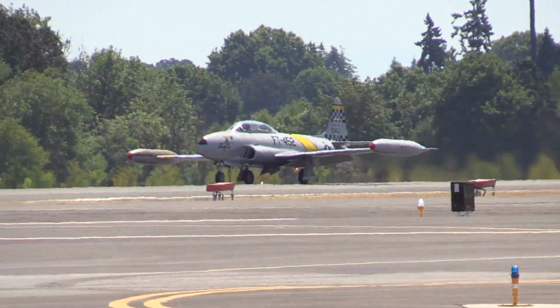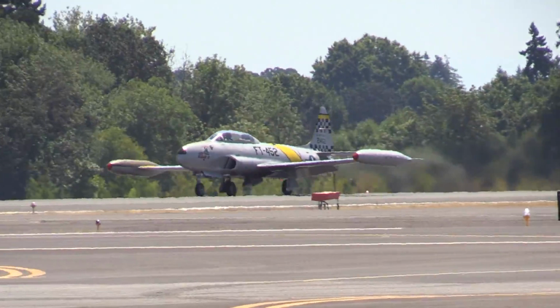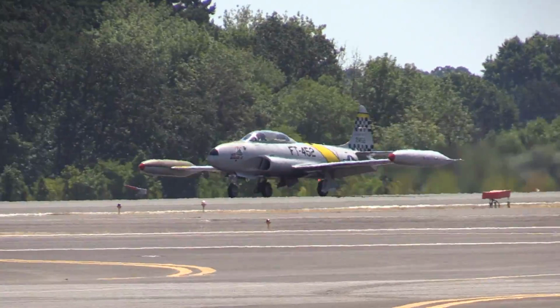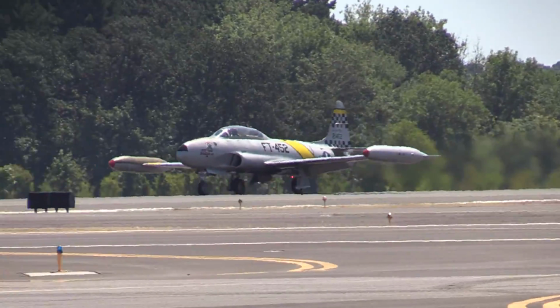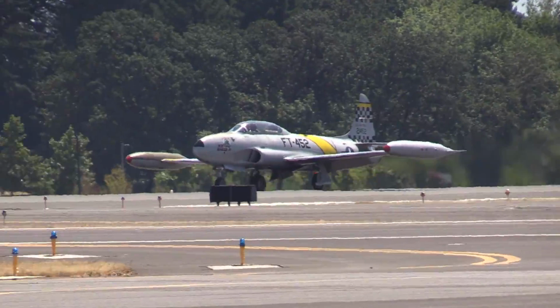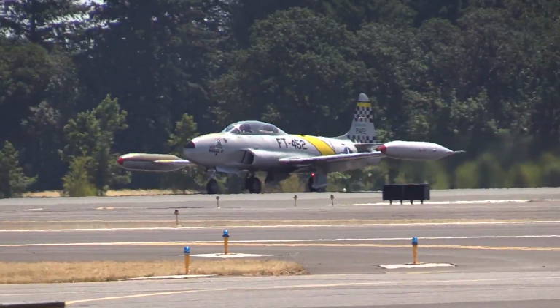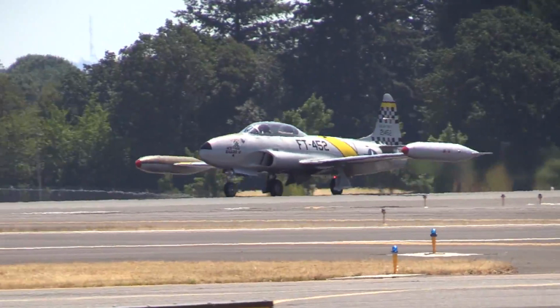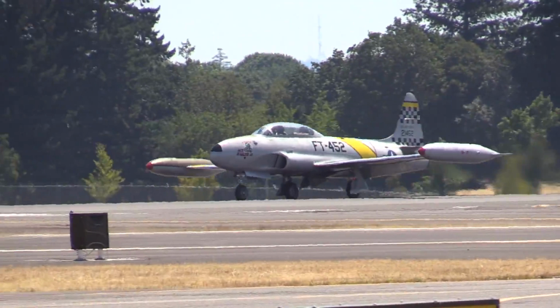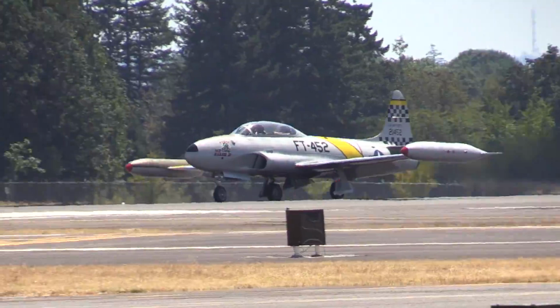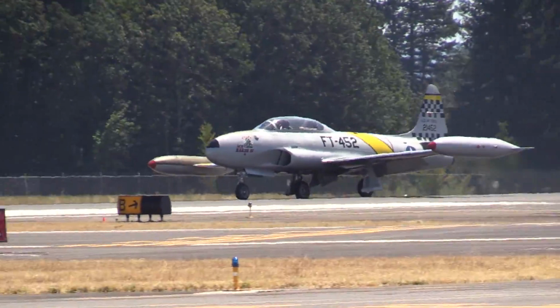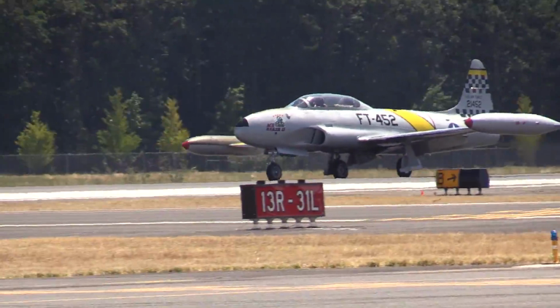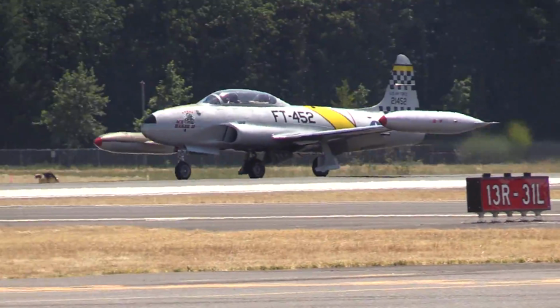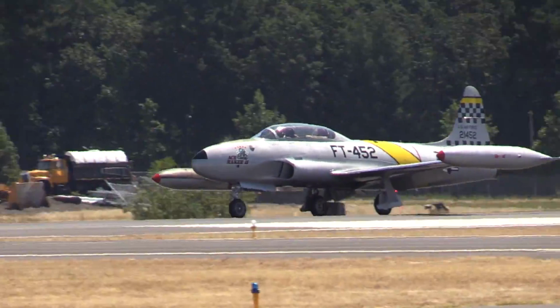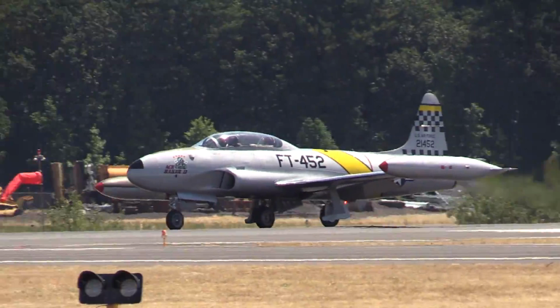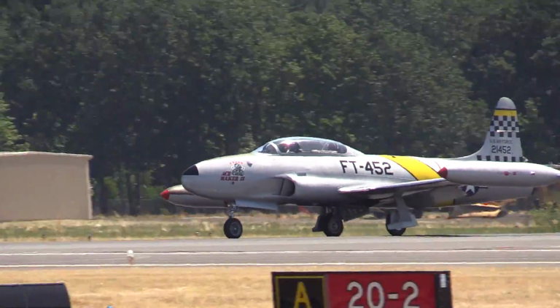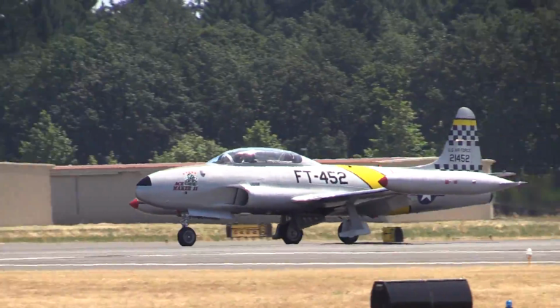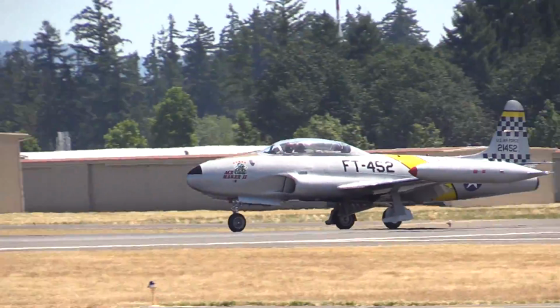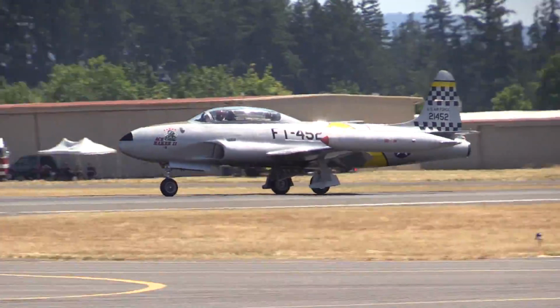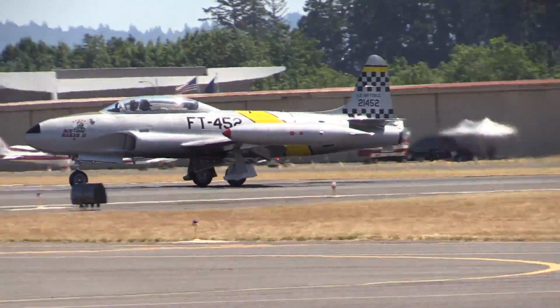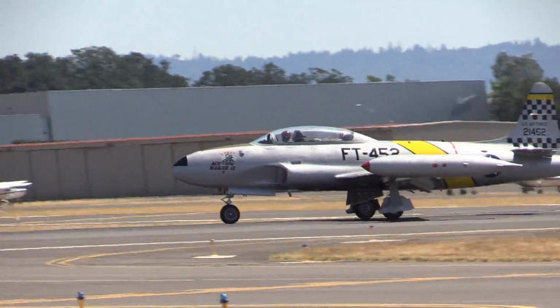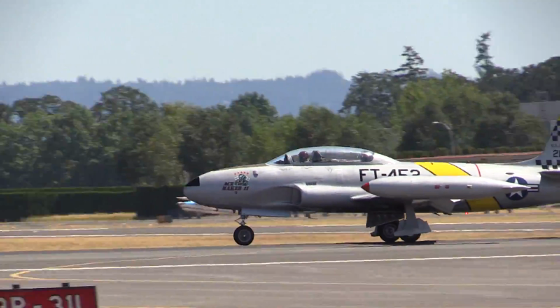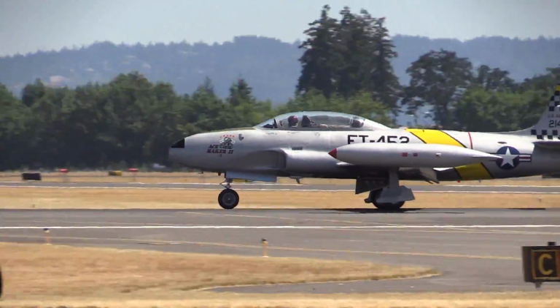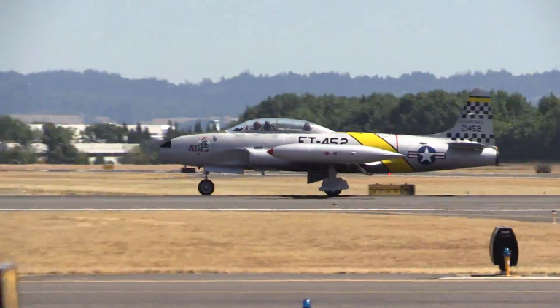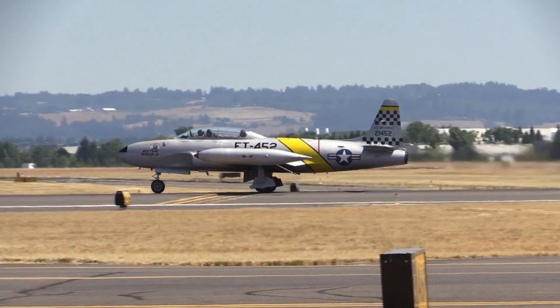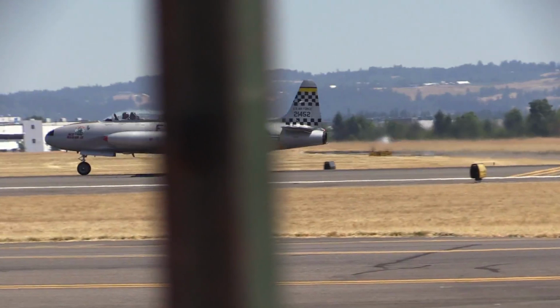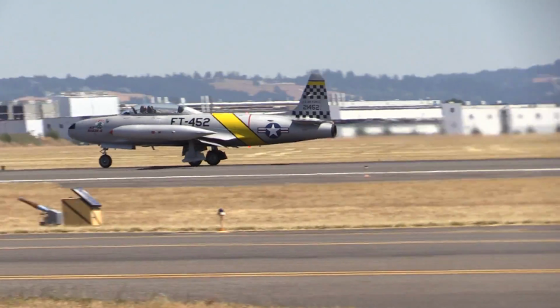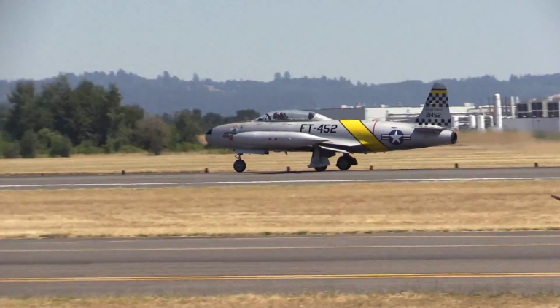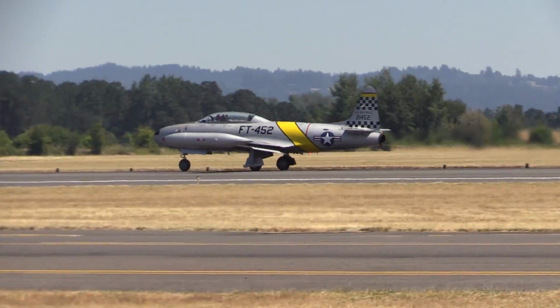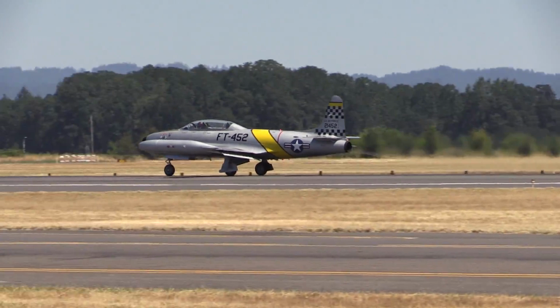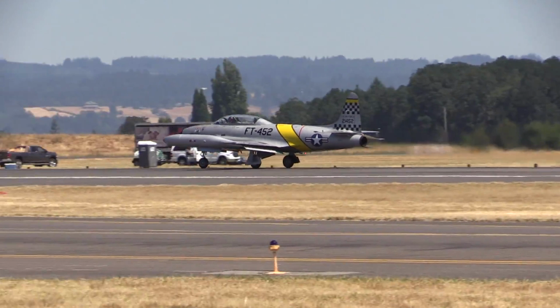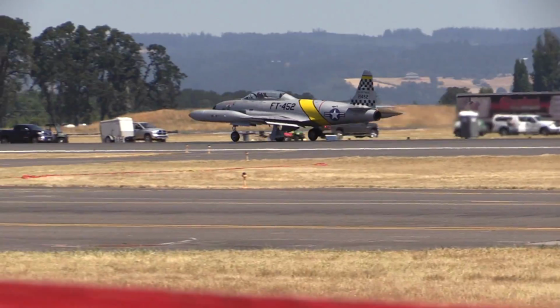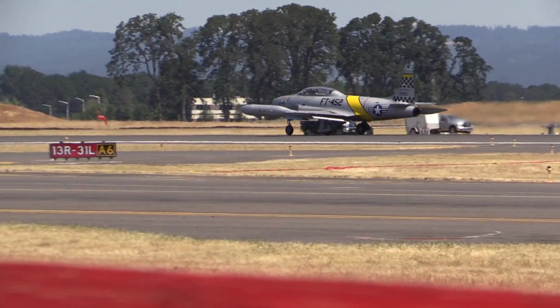And at the controls, a gentleman from California who learned to fly and went on to become an air traffic controller over California, and then flew with the T-Birds.